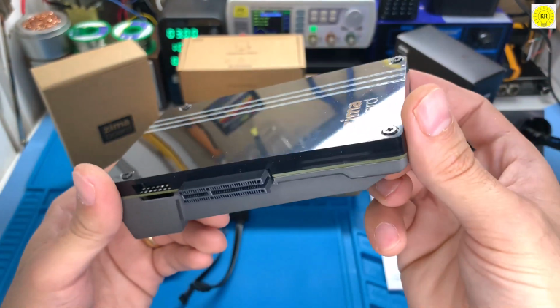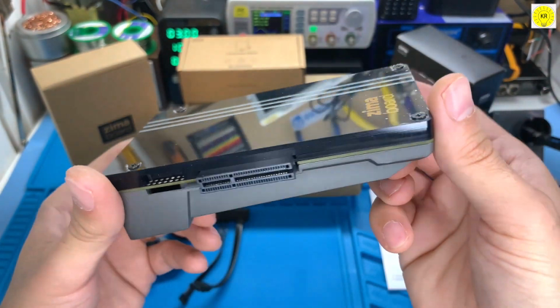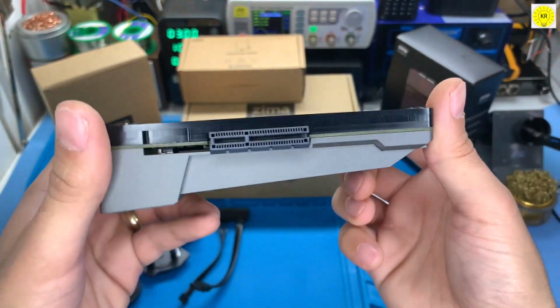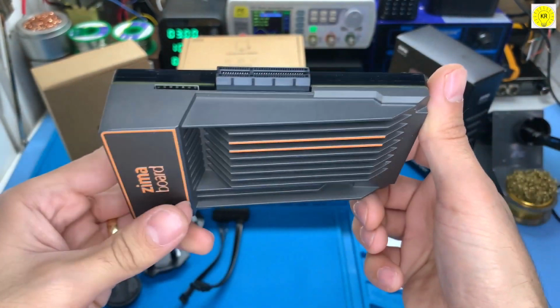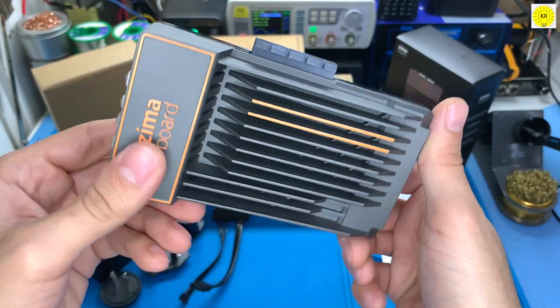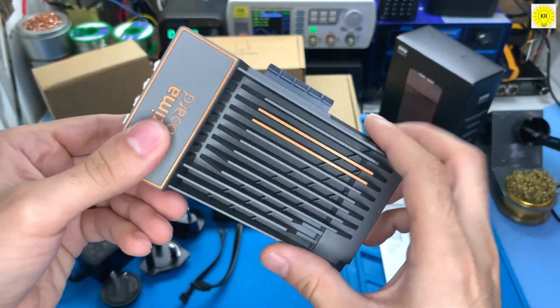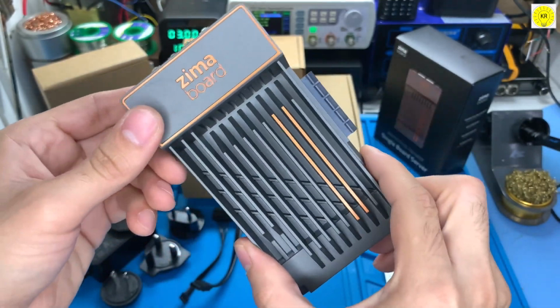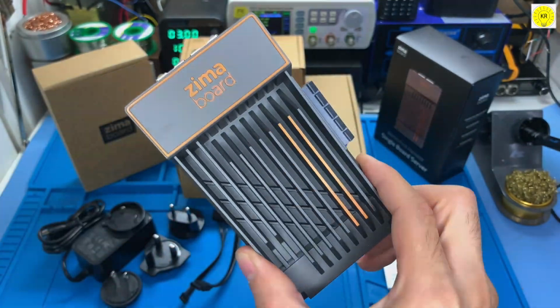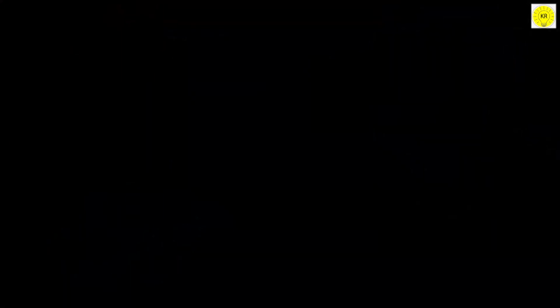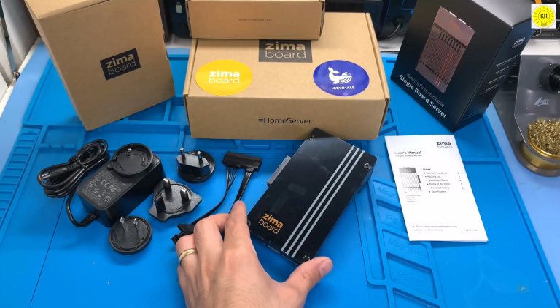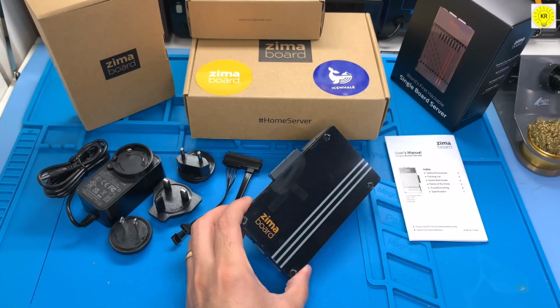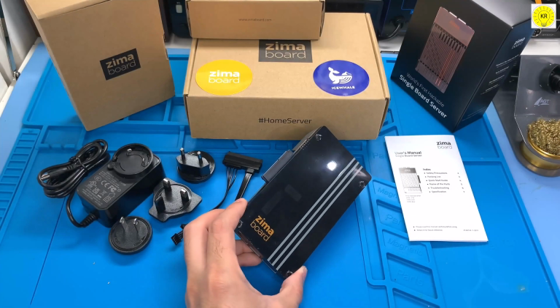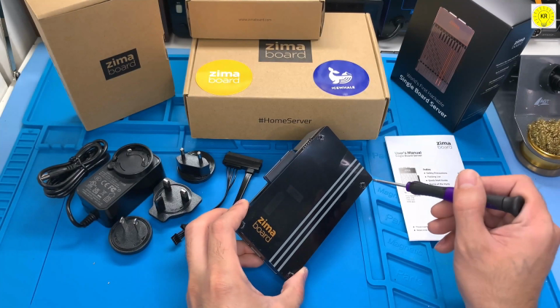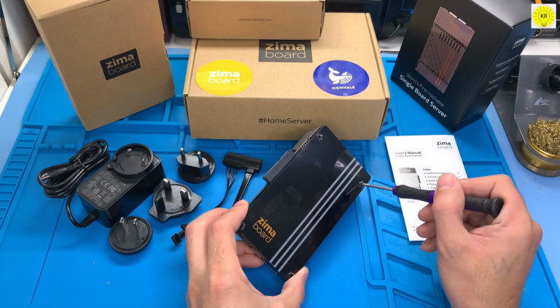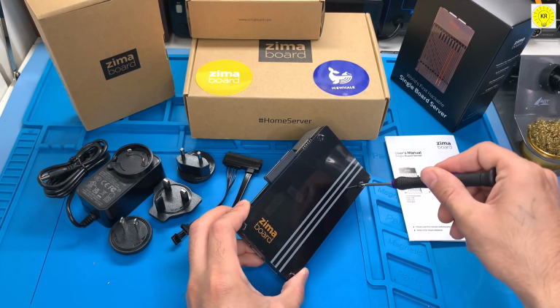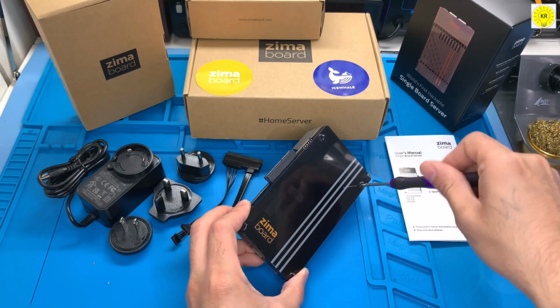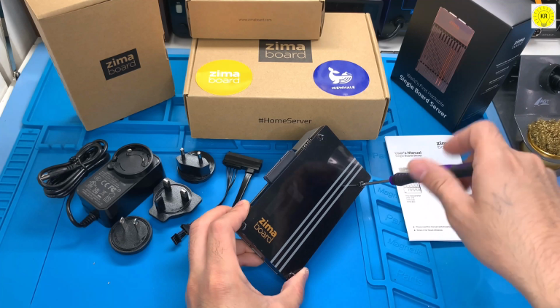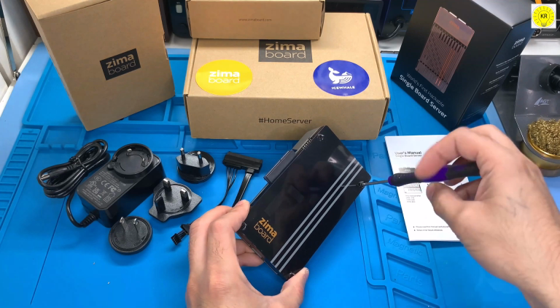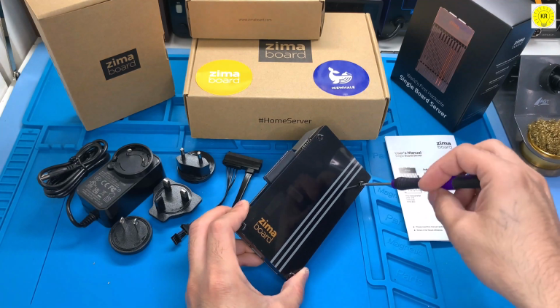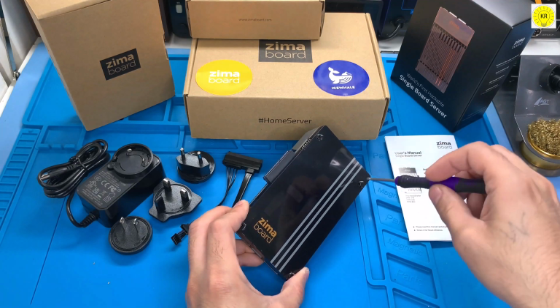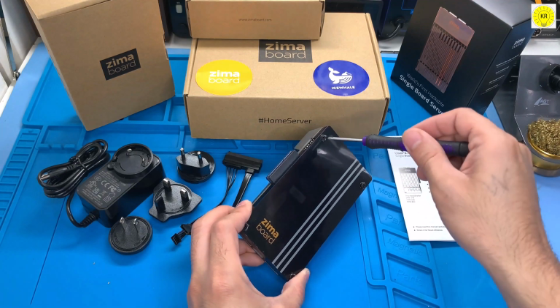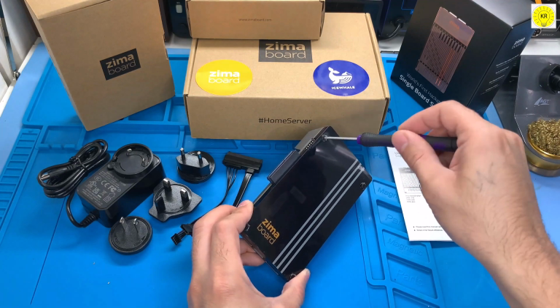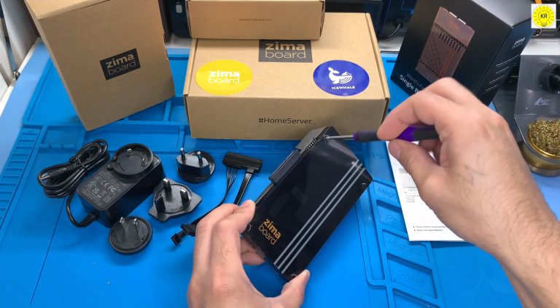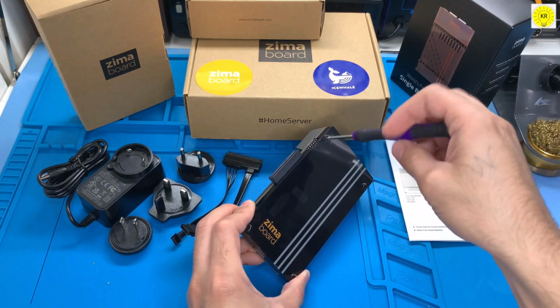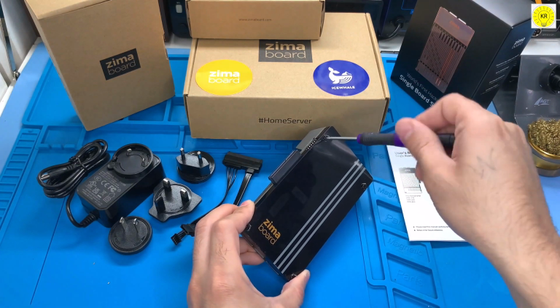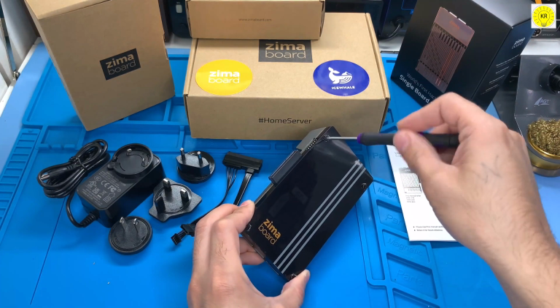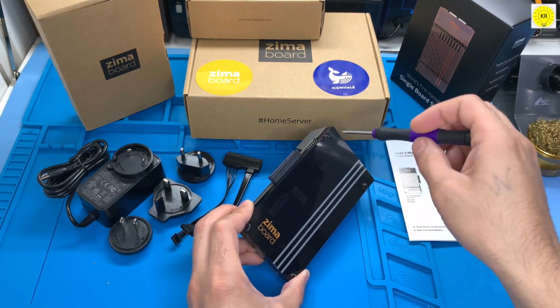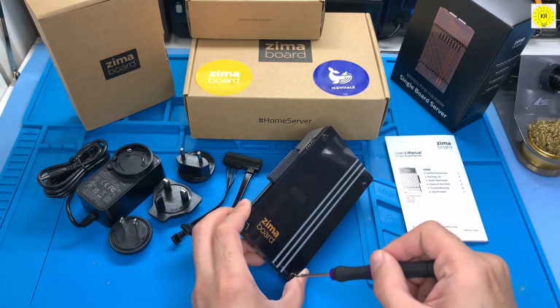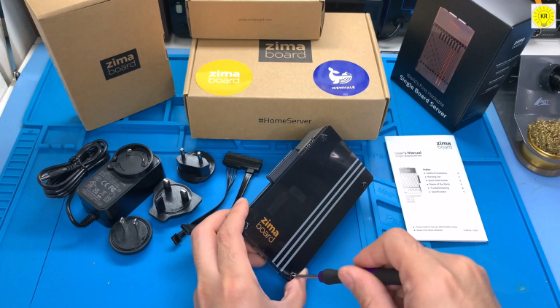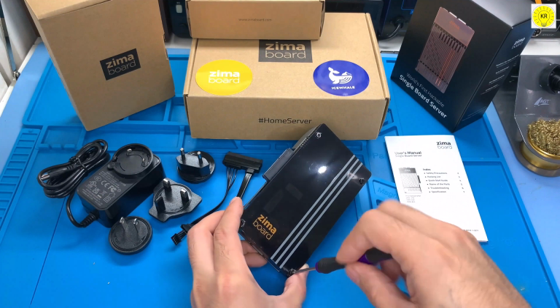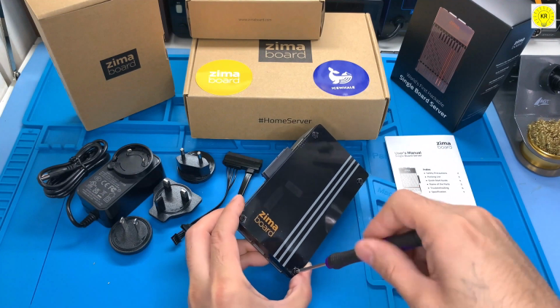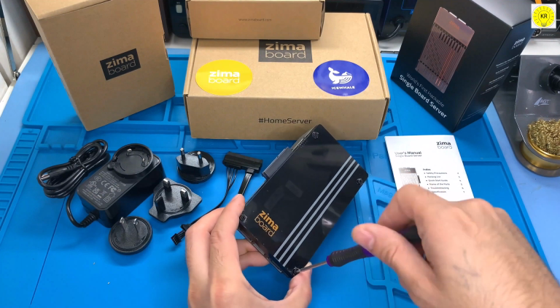3. Personal NAS, 4K streaming server, VPN router and IoT gateway. 4. Pre-installed Kasa OS, a simple and elegant home cloud around the Docker ecosystem, changing how families view modern living.